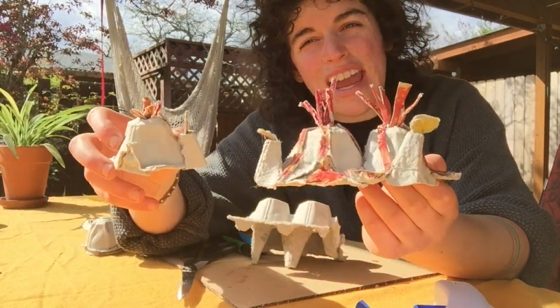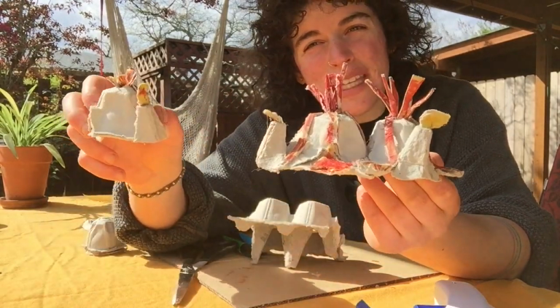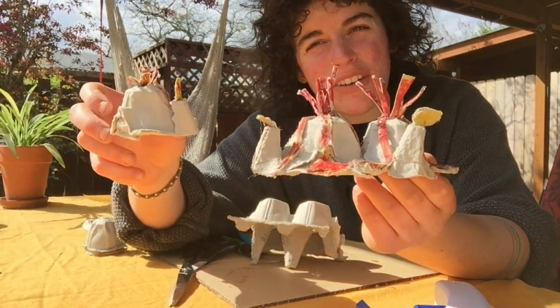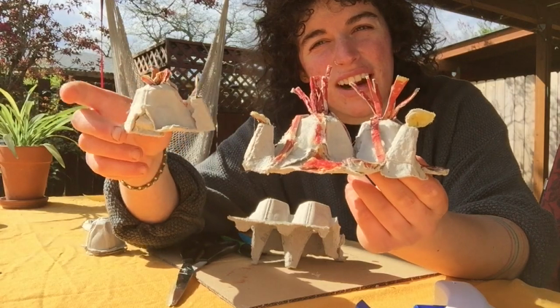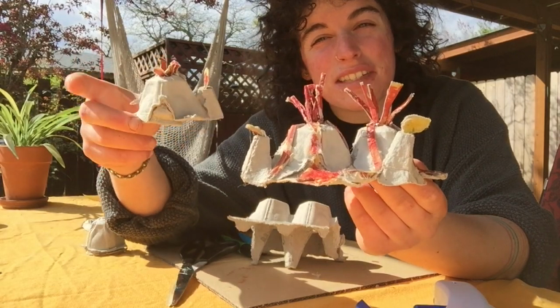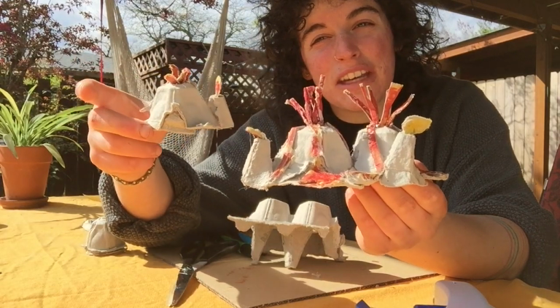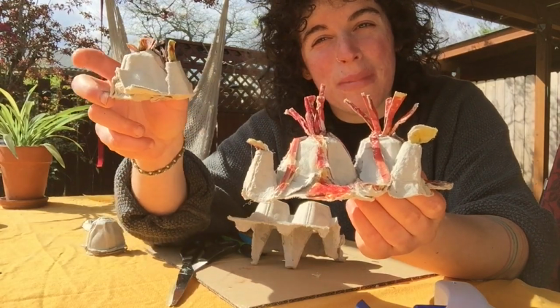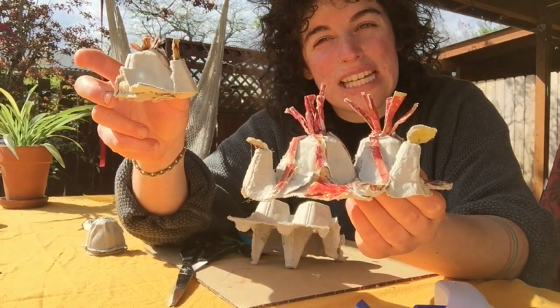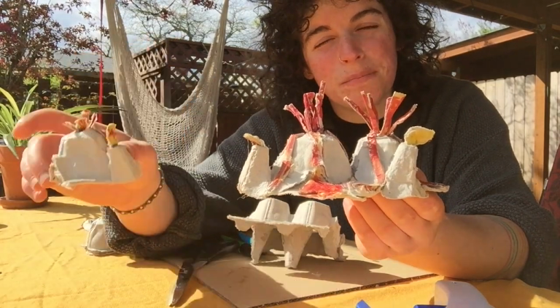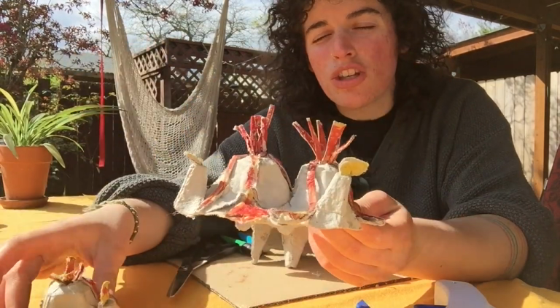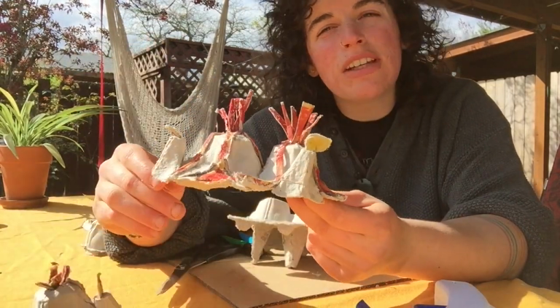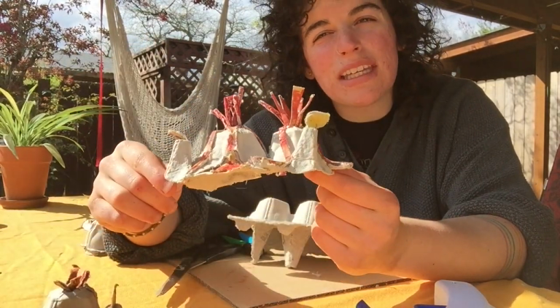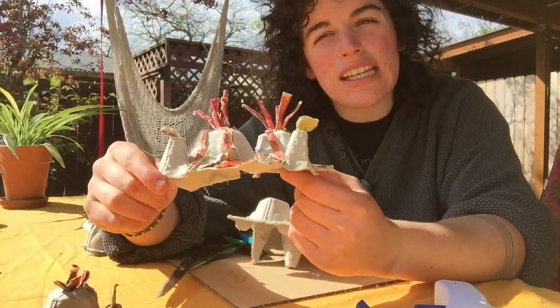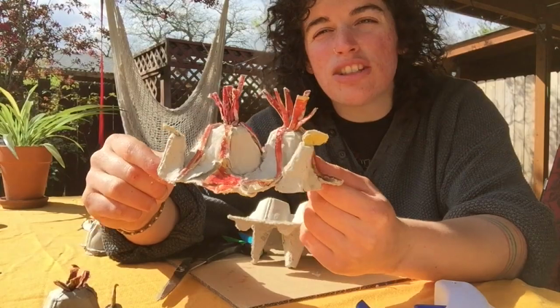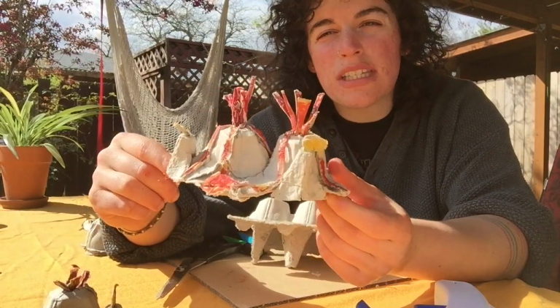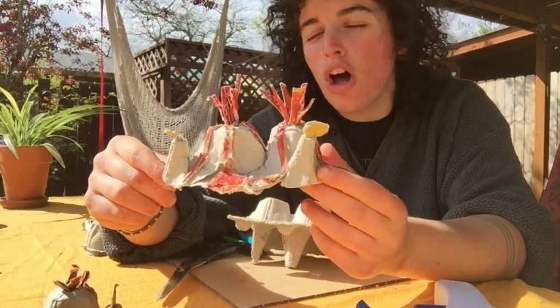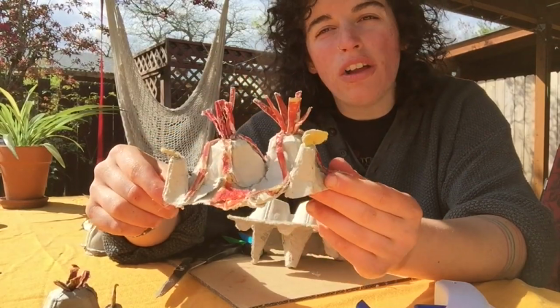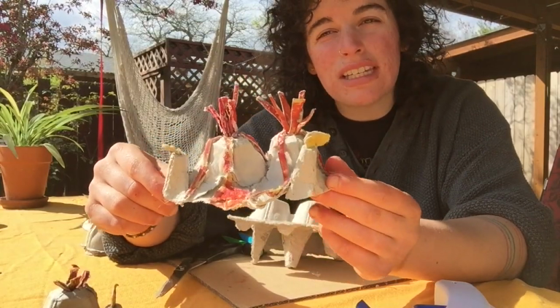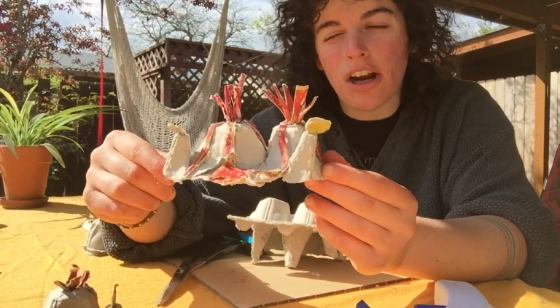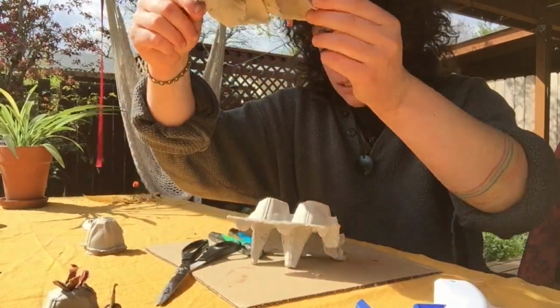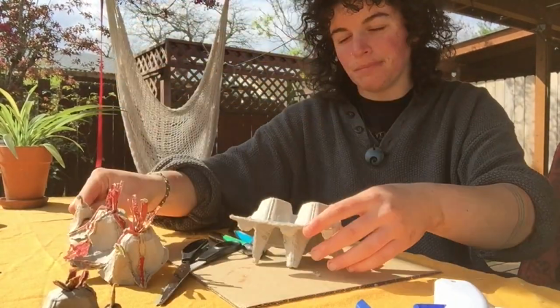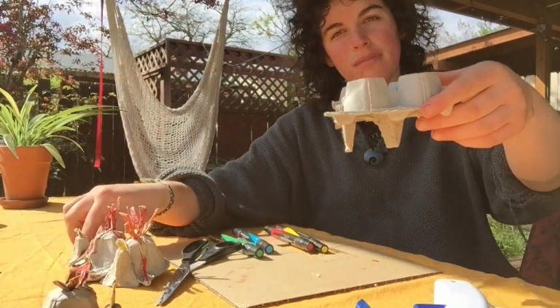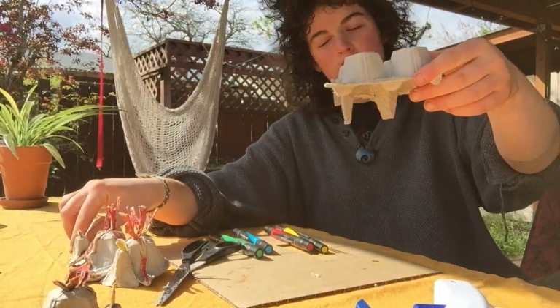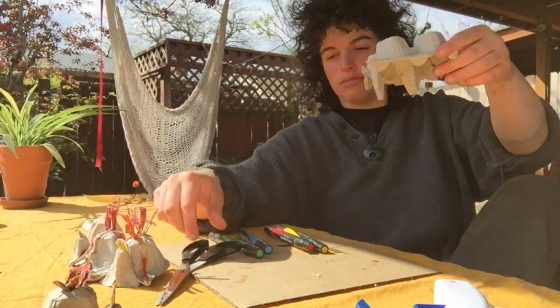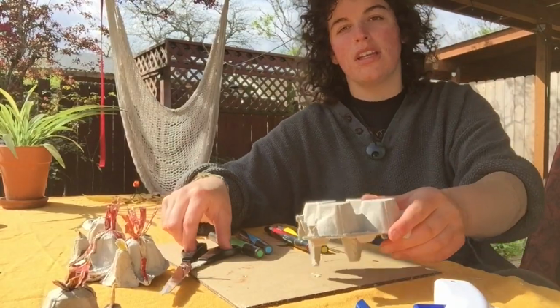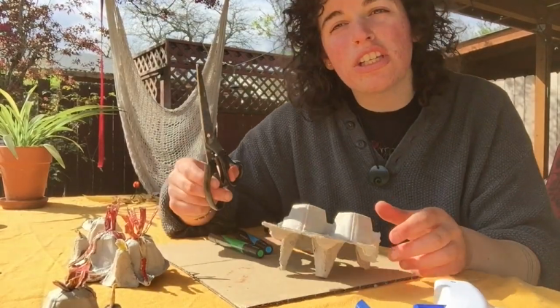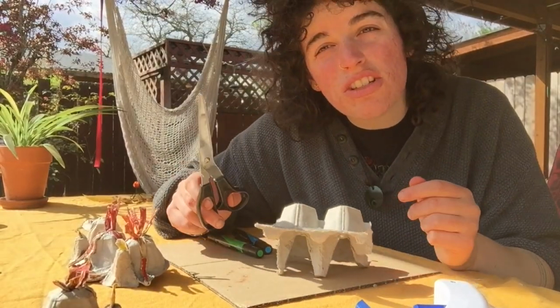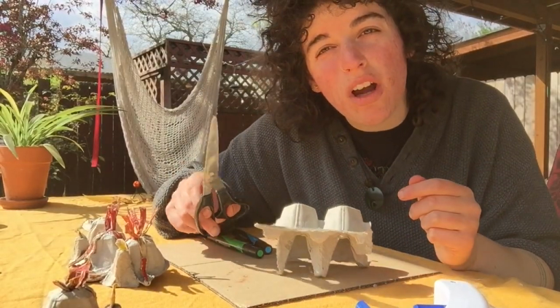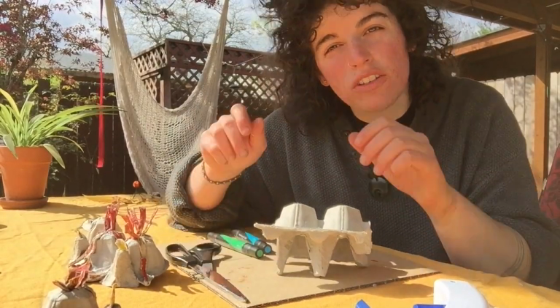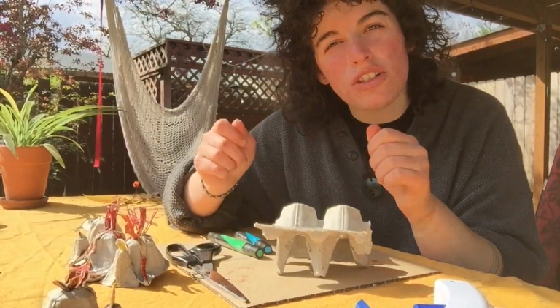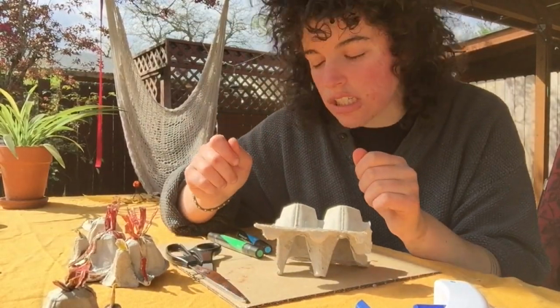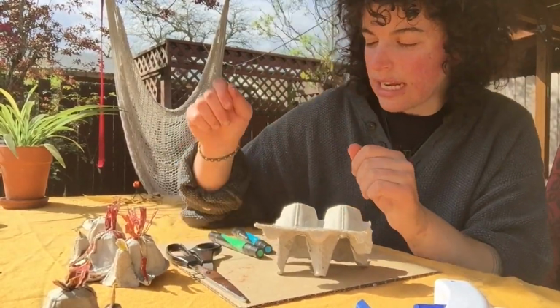I also made this one right here and you'll see the video of me making this one. We're going to be making these together — it's super simple. All that you need is some egg cartons like so.